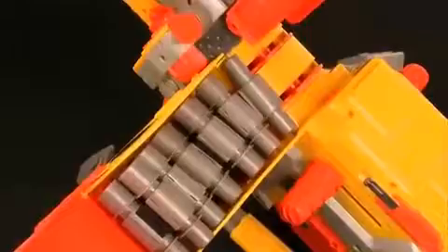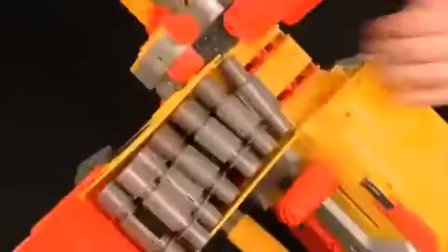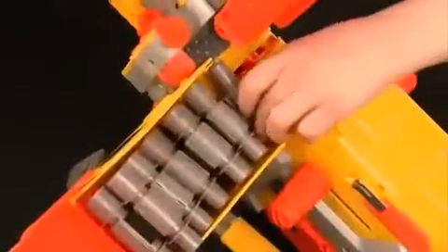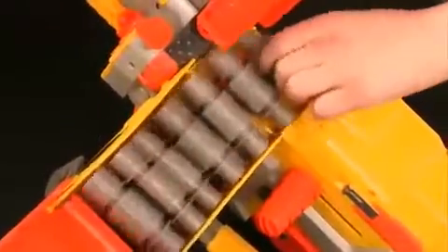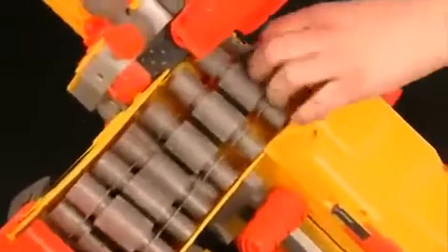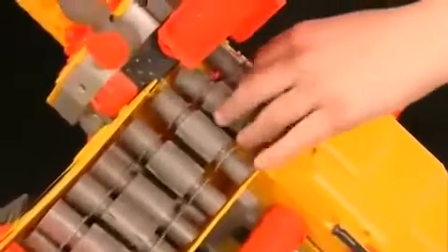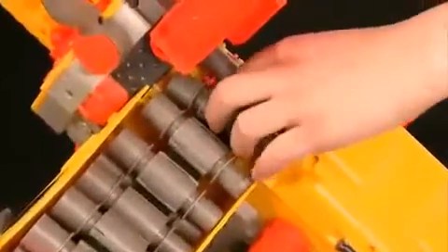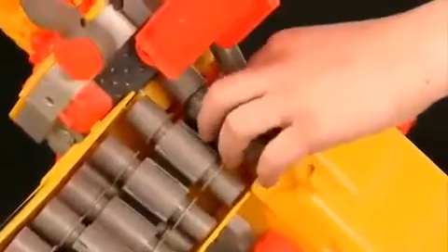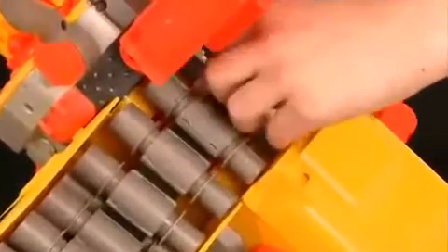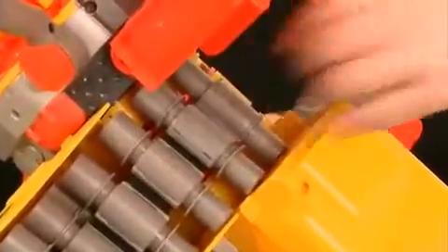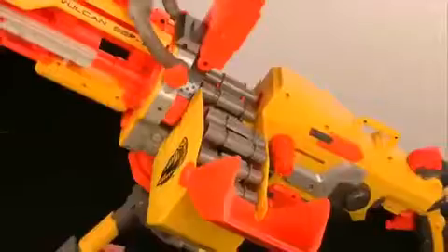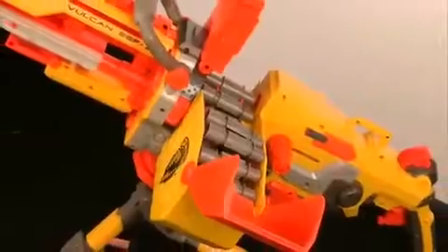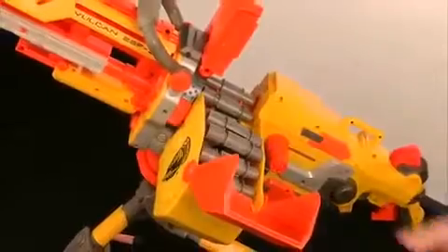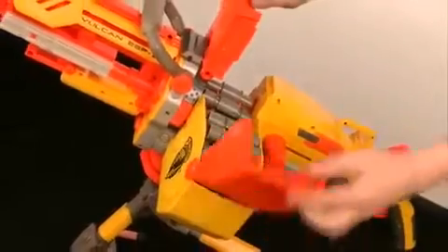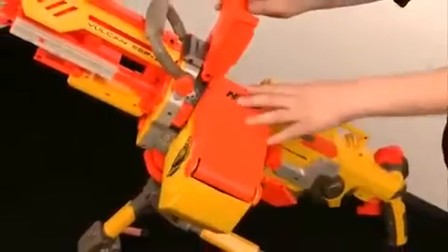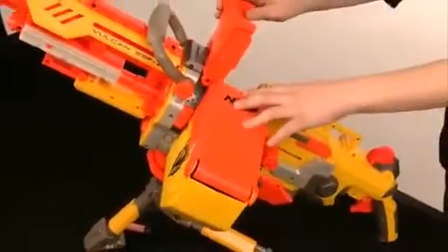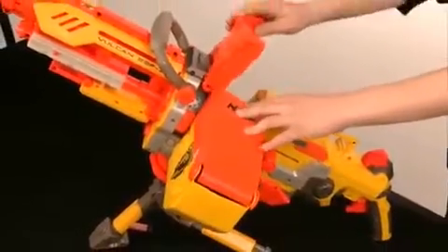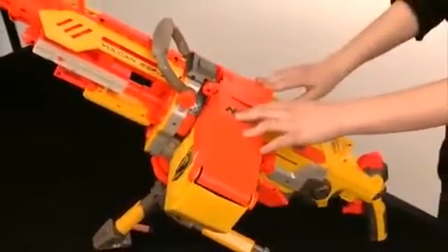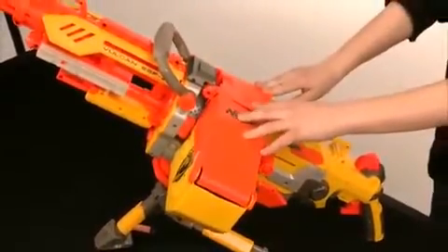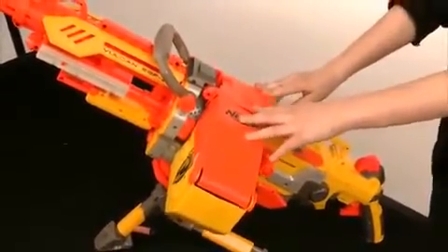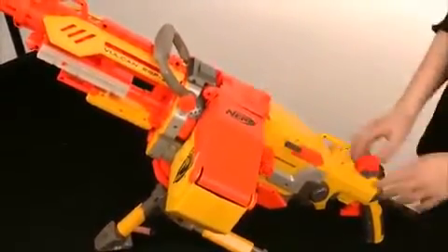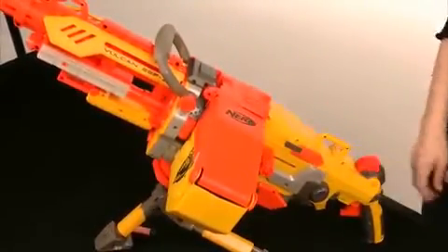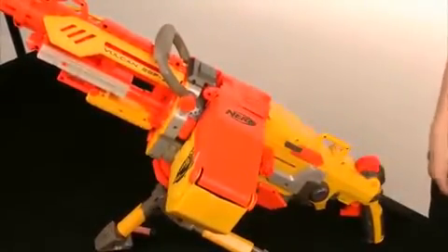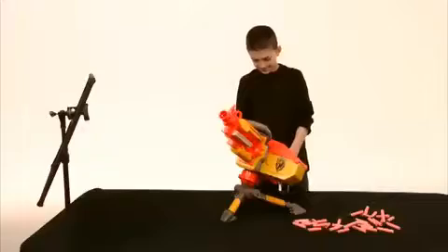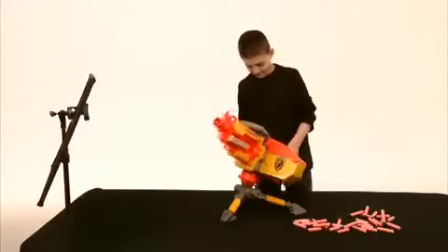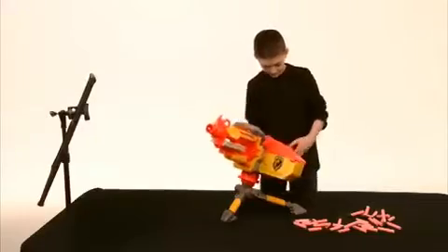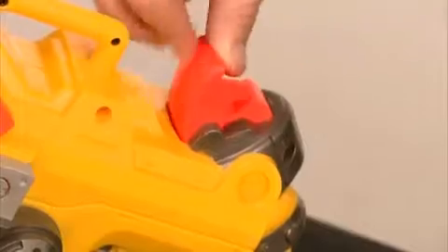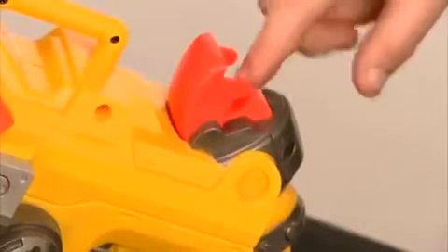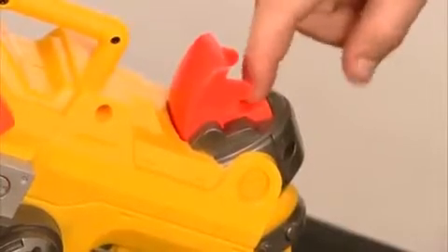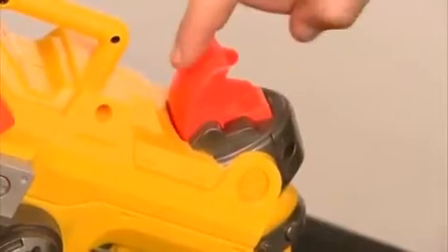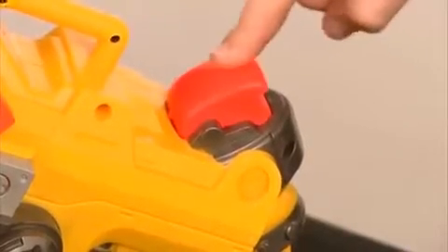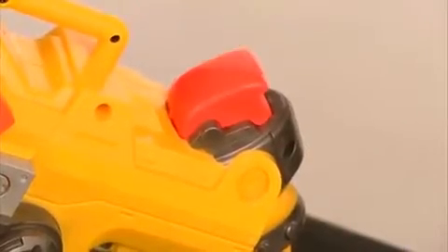Place the blank dart at the end in the center. Then close up the ammo box and the breech cover, making sure they are securely closed. Next, turn on the Nerf Vulcan and you are ready to blast away.